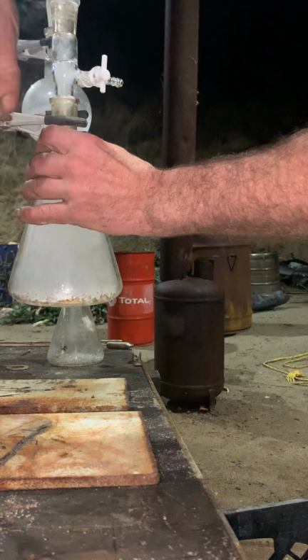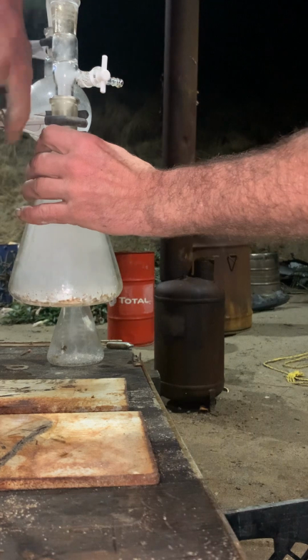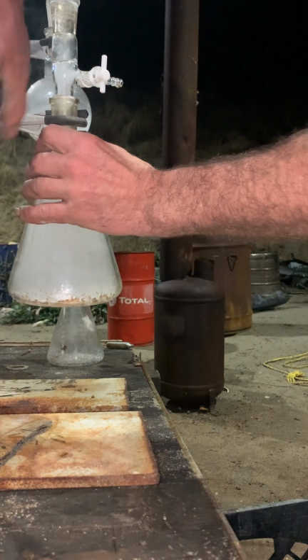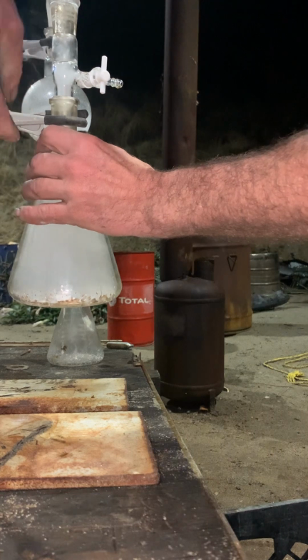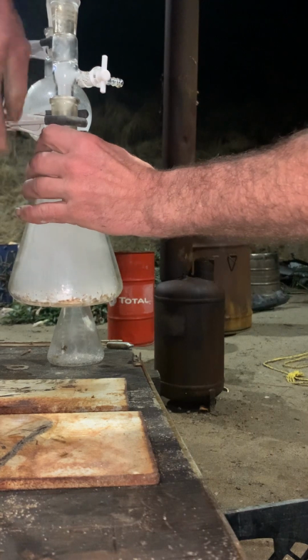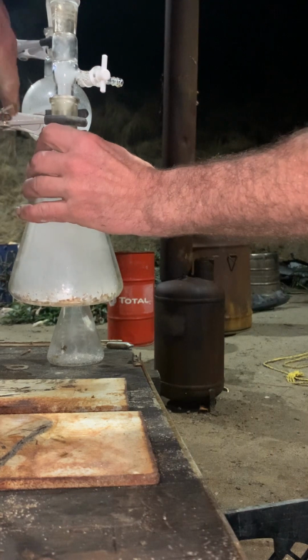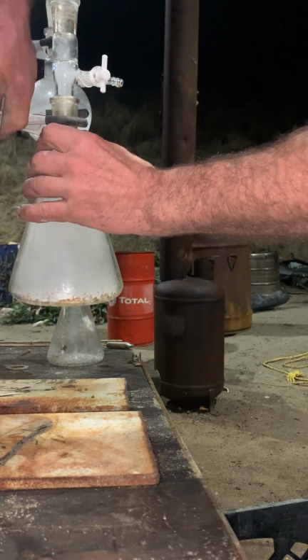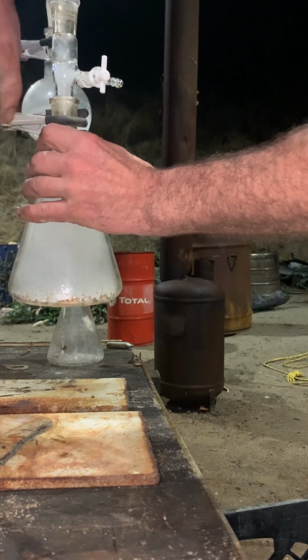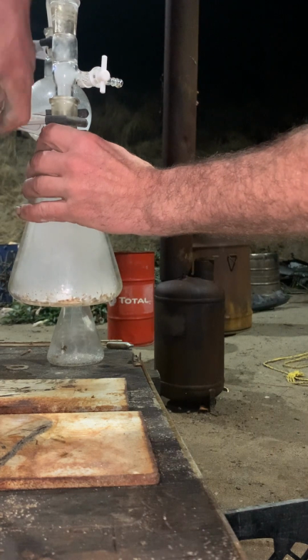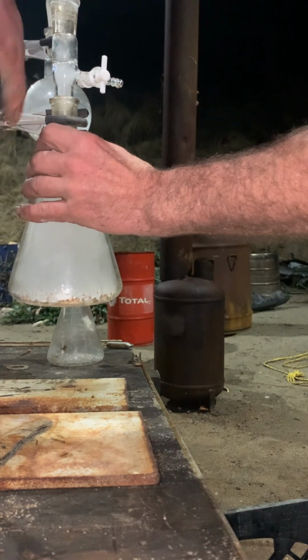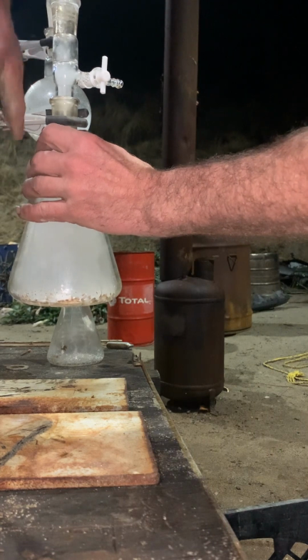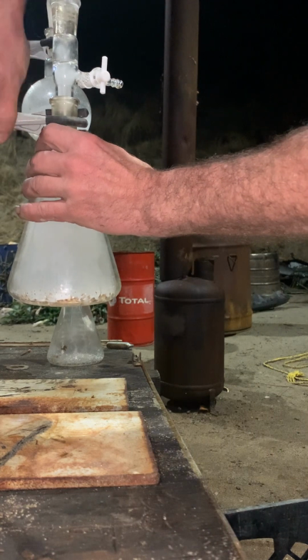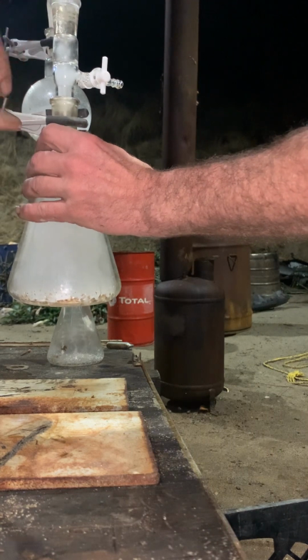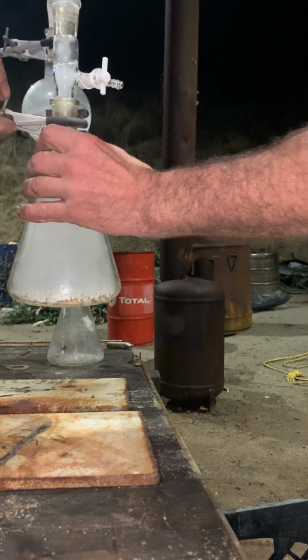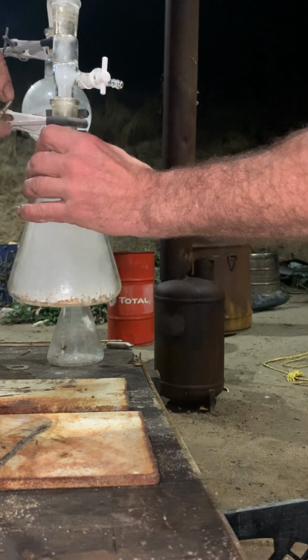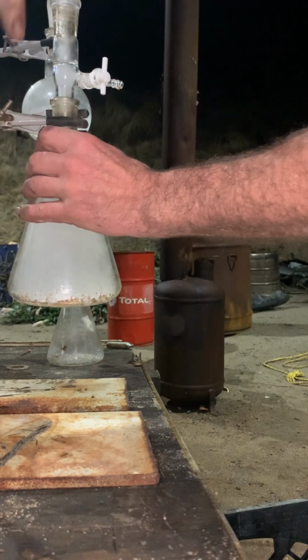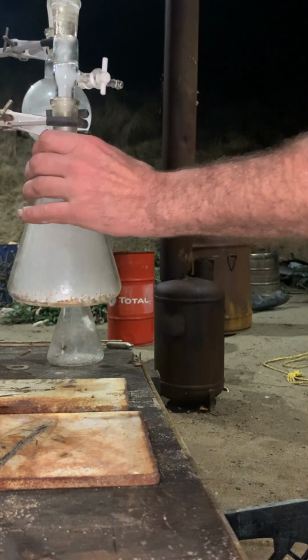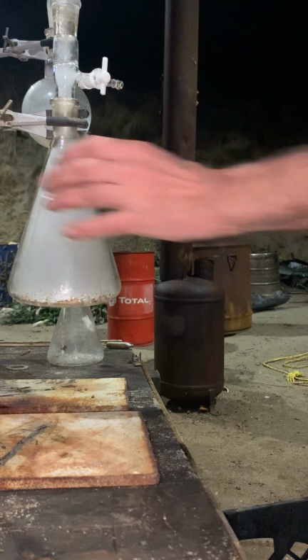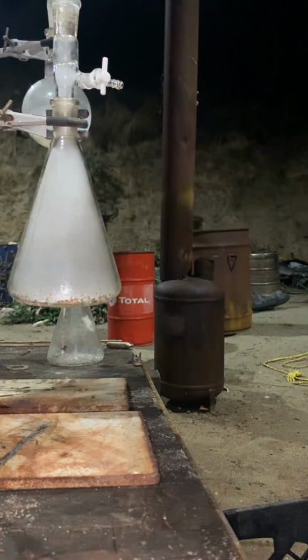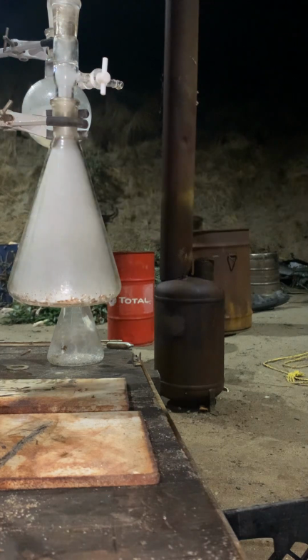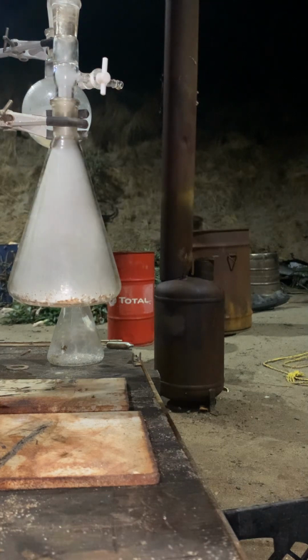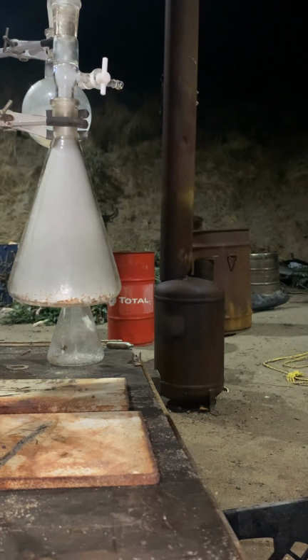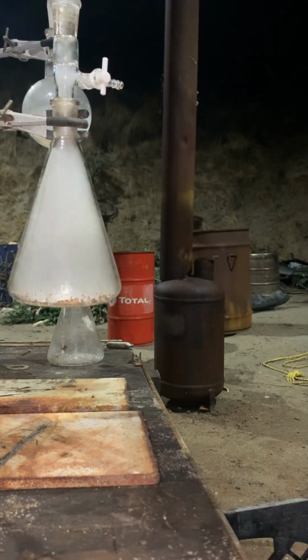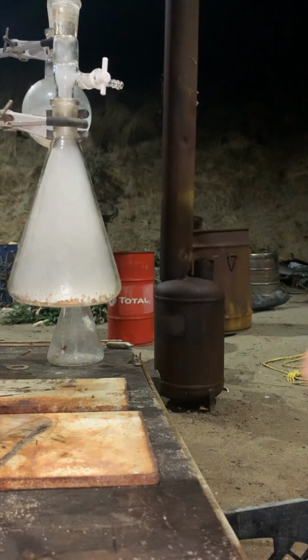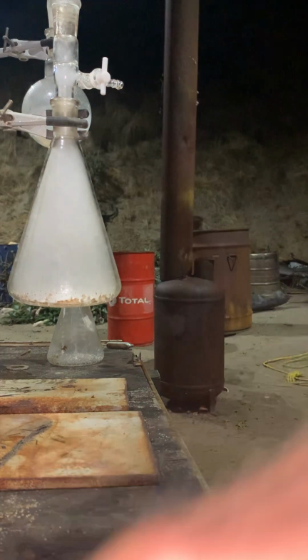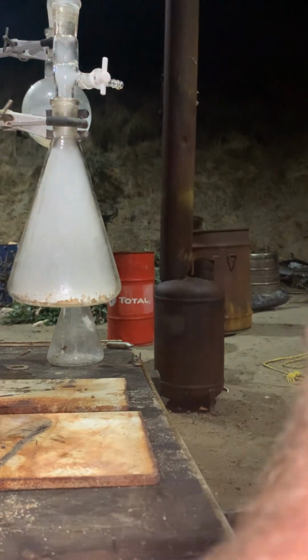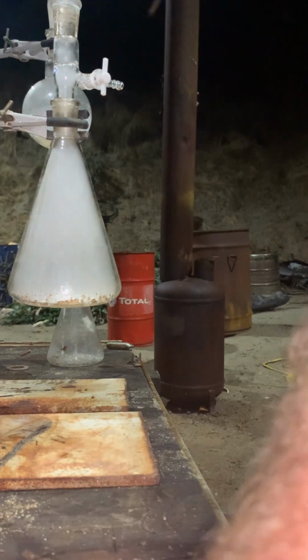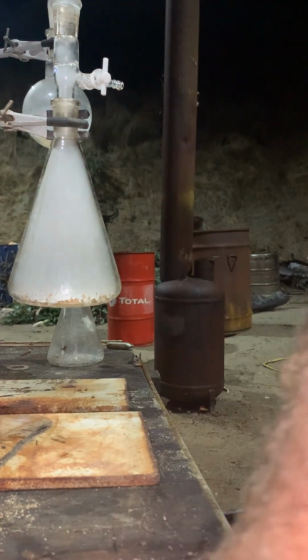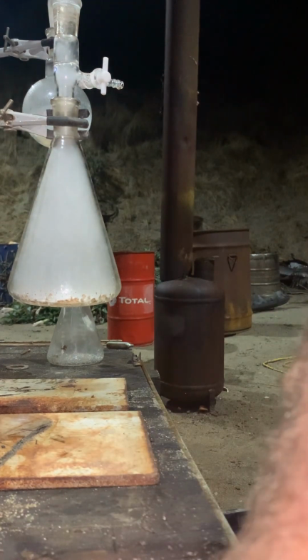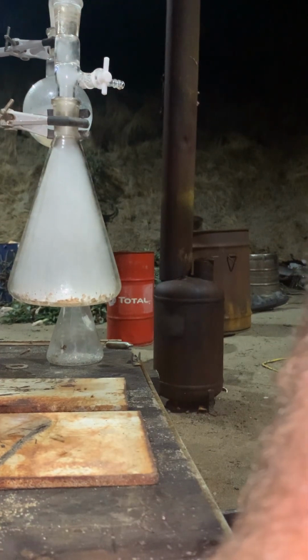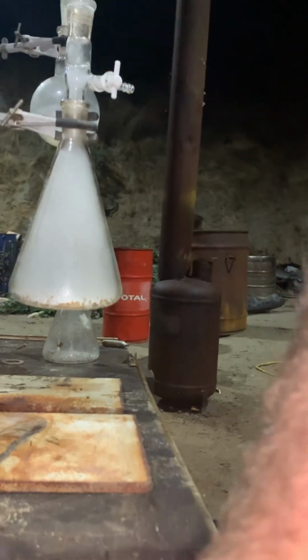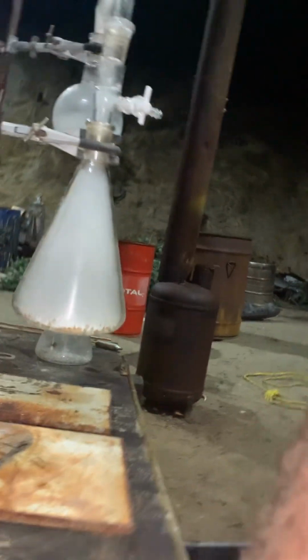So it smokes like hell. Anyways, just thought I'd share that with everybody. I haven't read anything about this on Google.